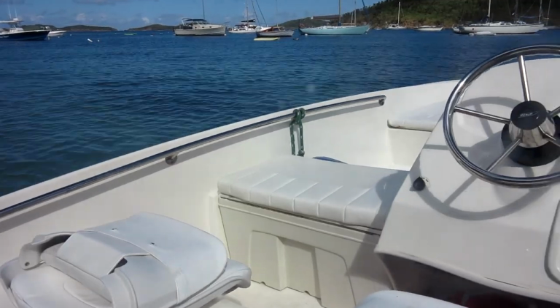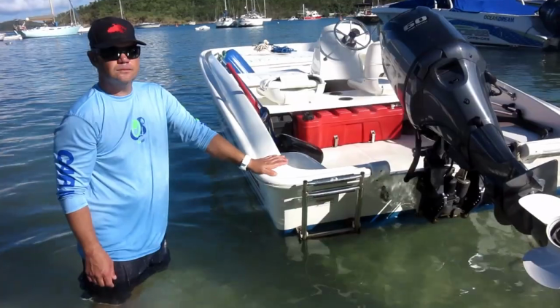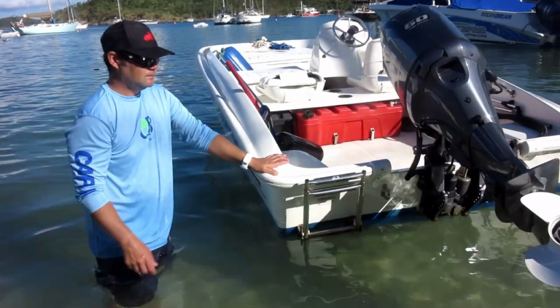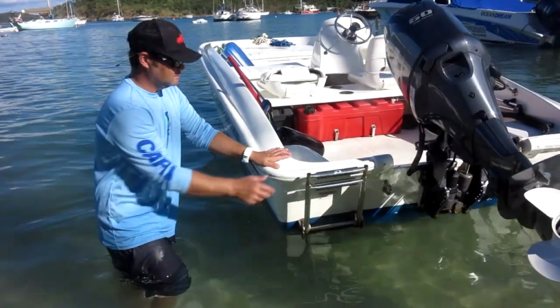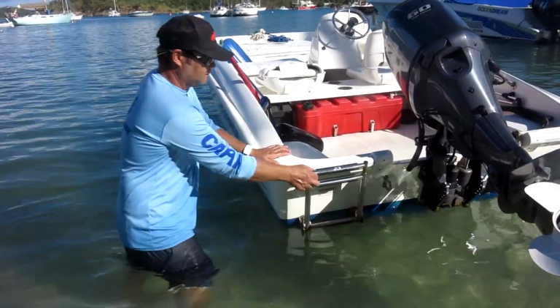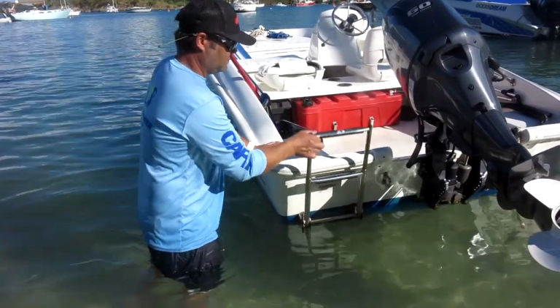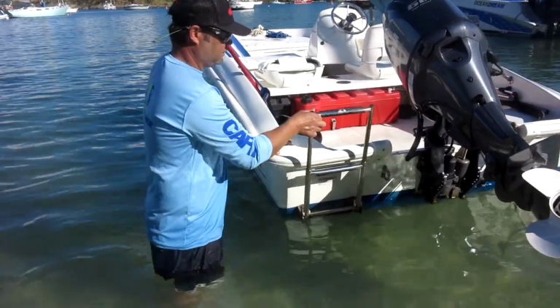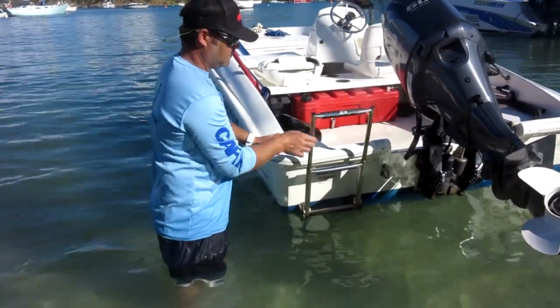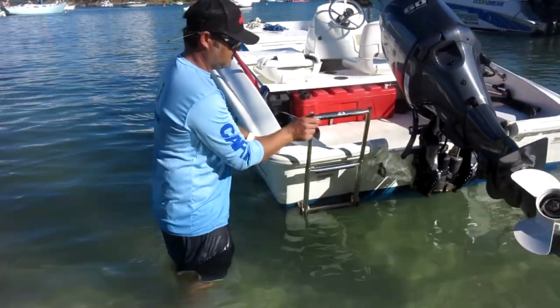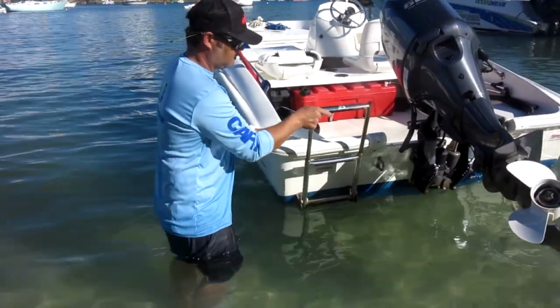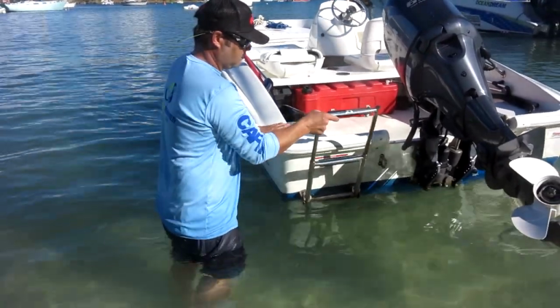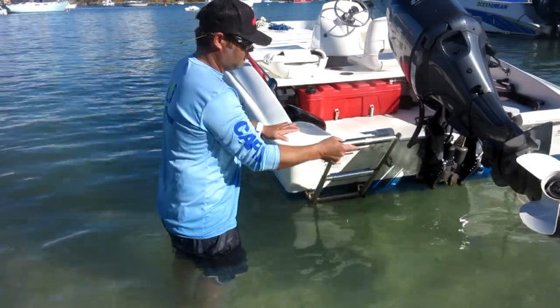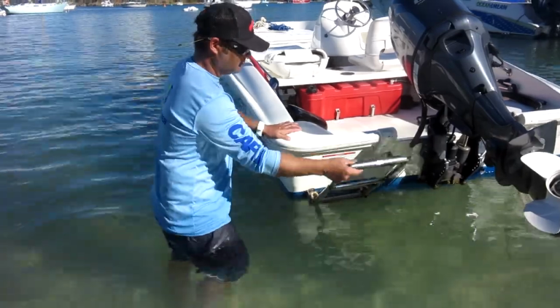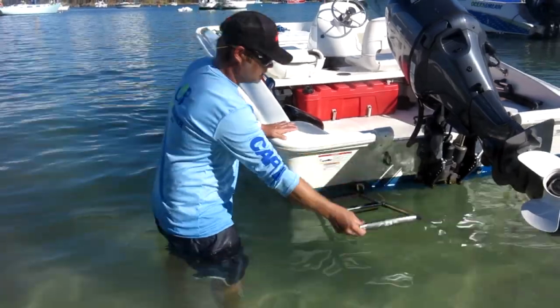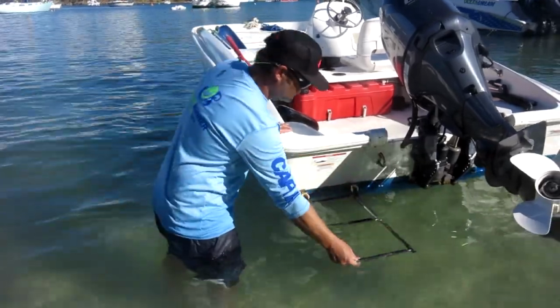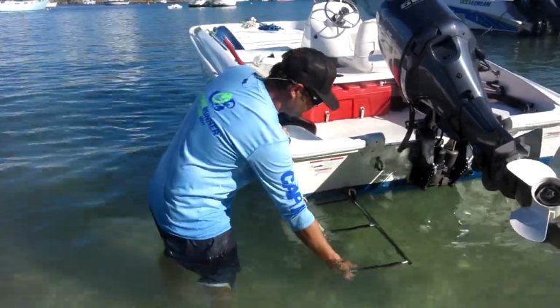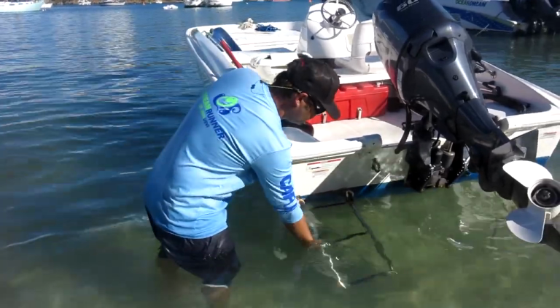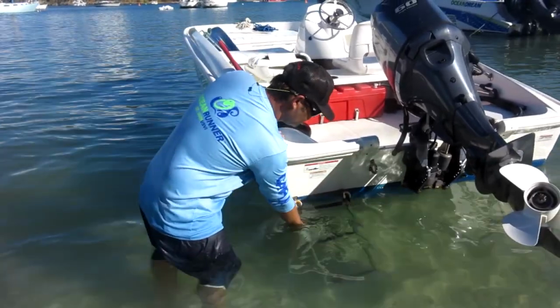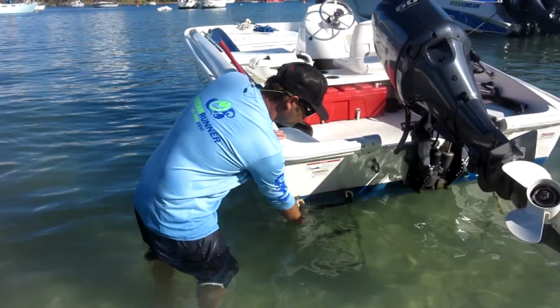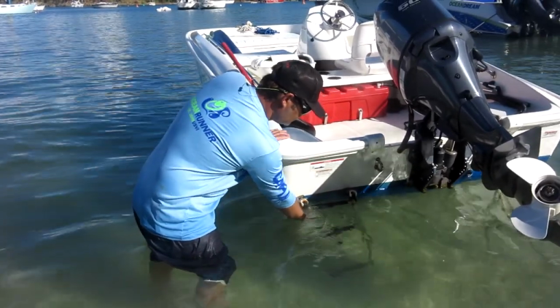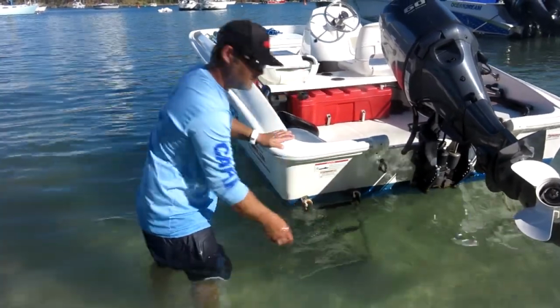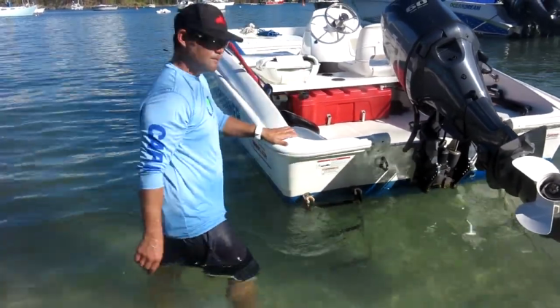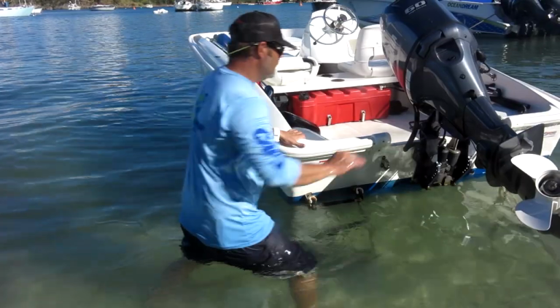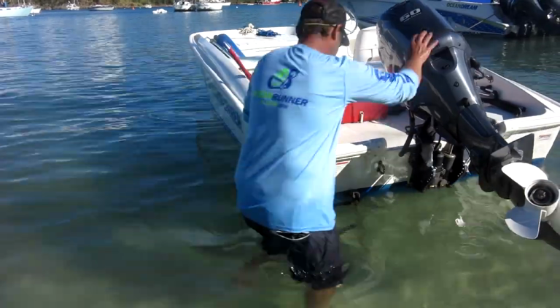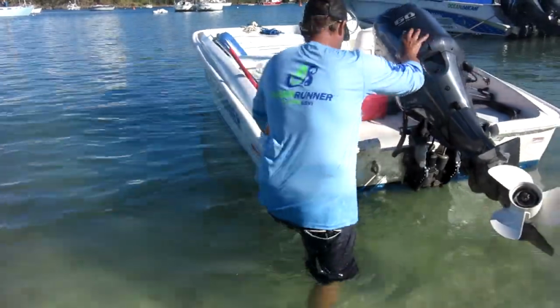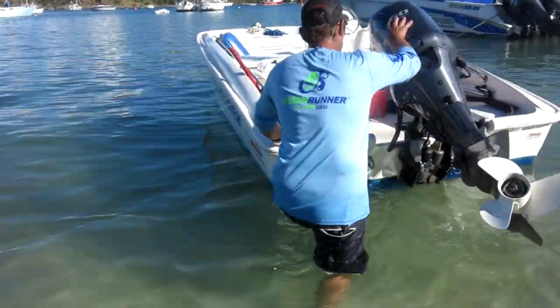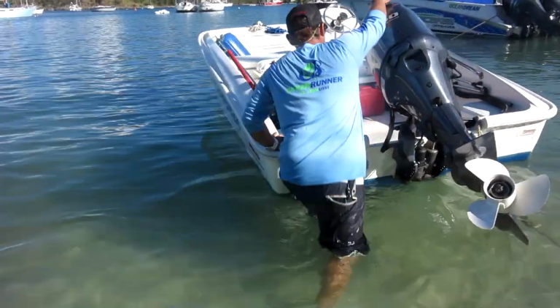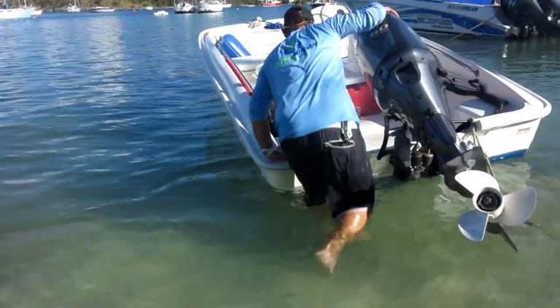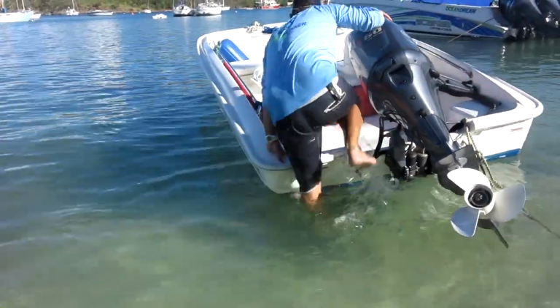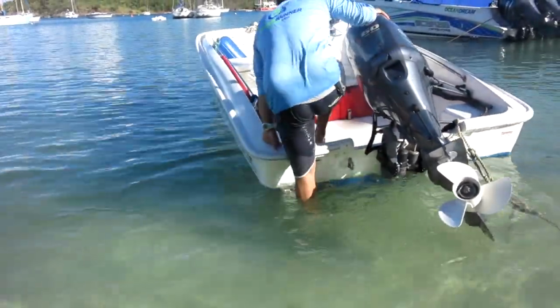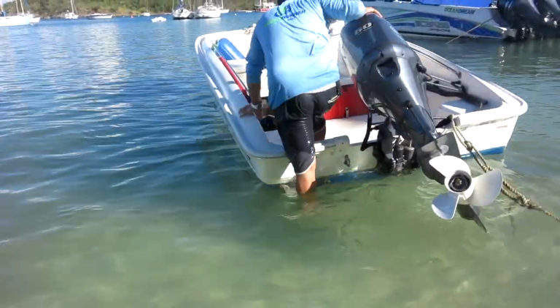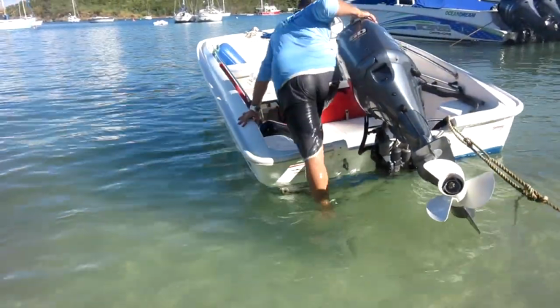Getting onto the boat, we can use this ladder. Simply unlock it from the clips and extend it out into the water. Once everyone is safely on board, you can fold it back up and lock in place to reduce drag in the water.